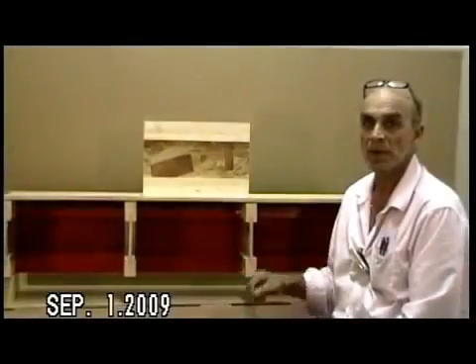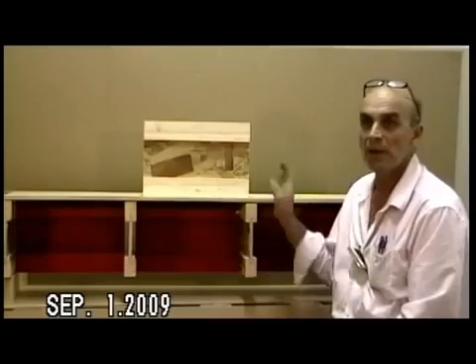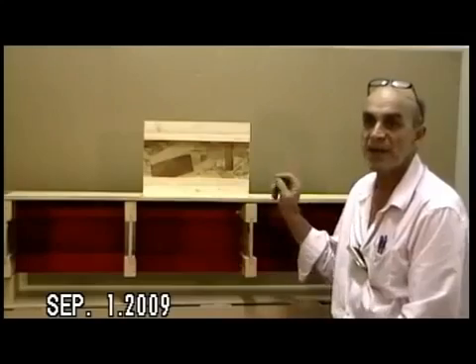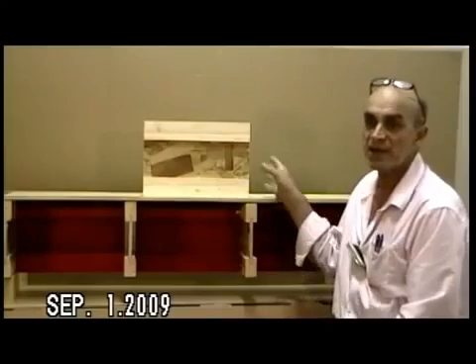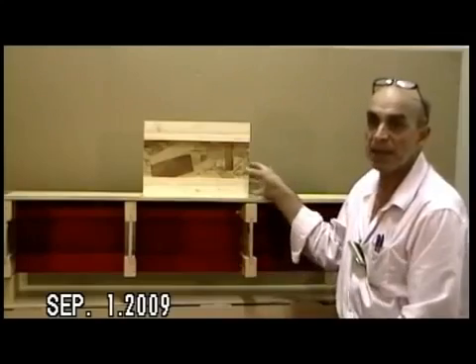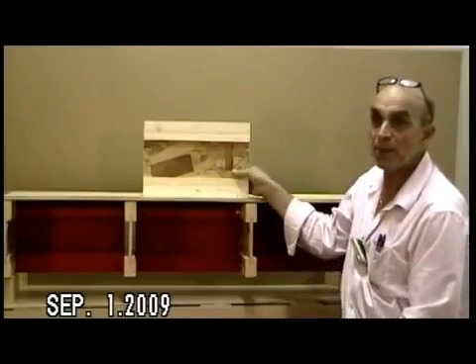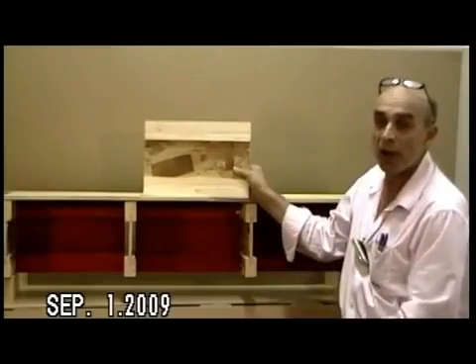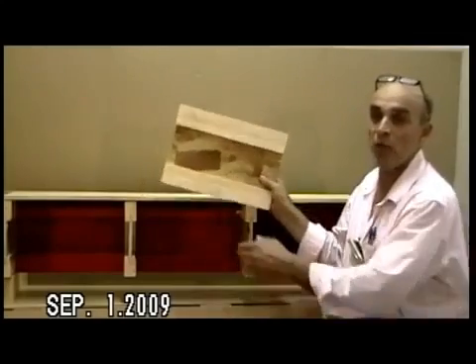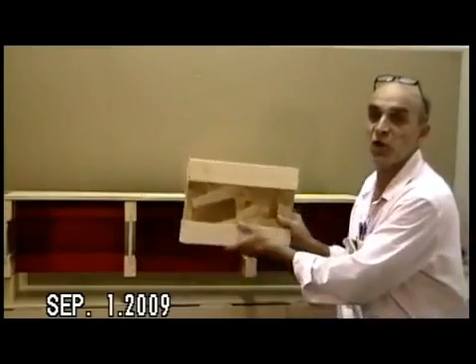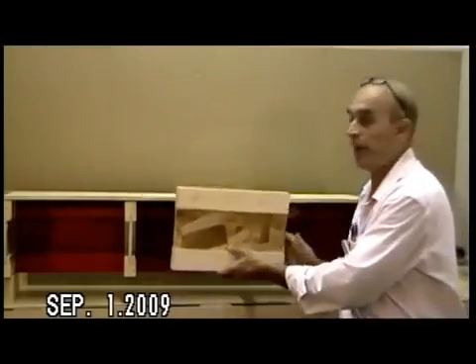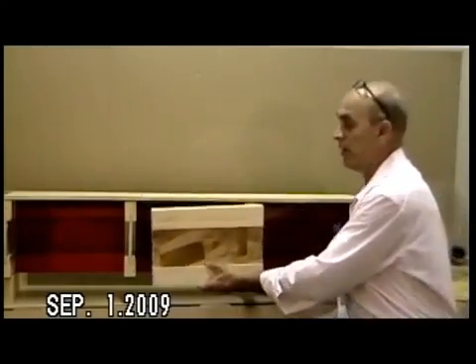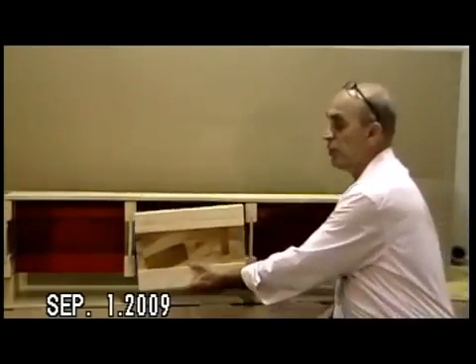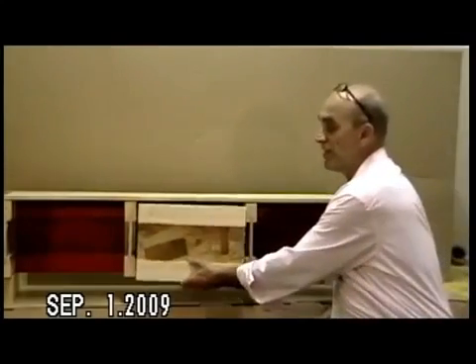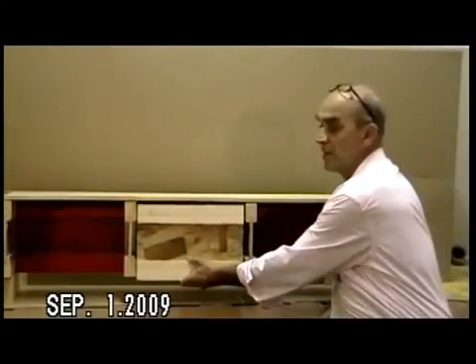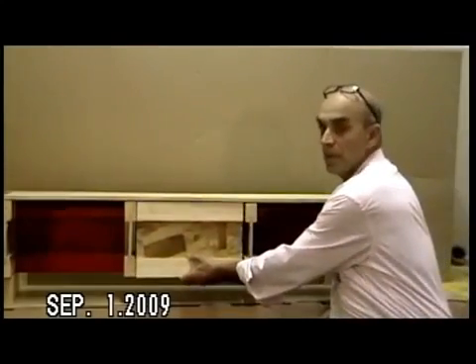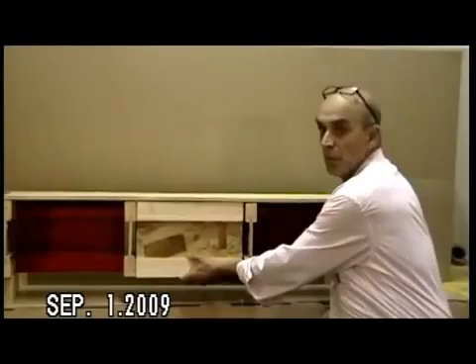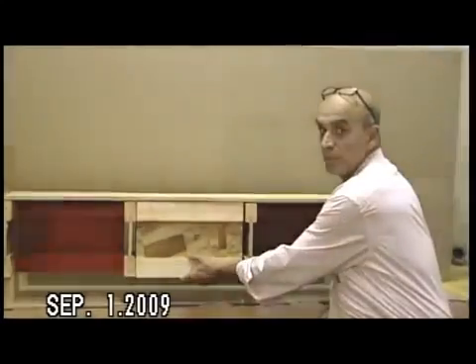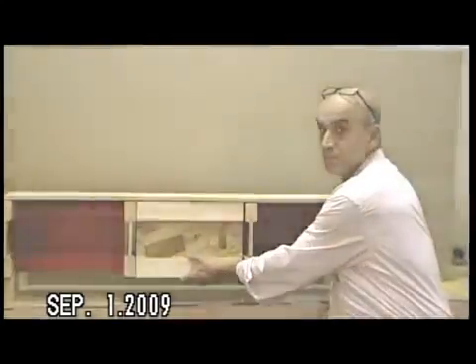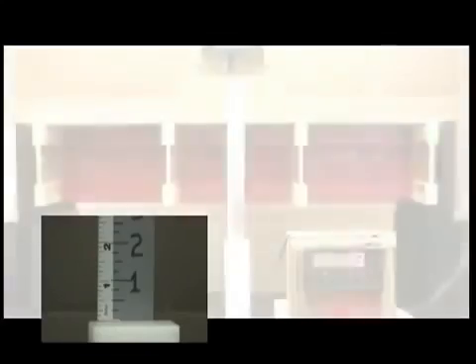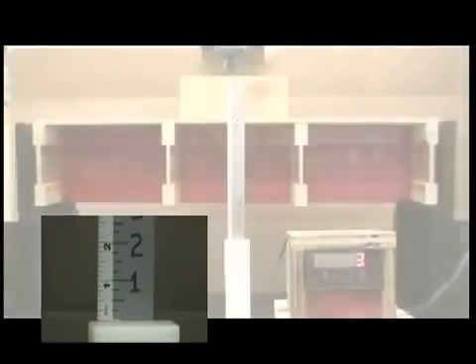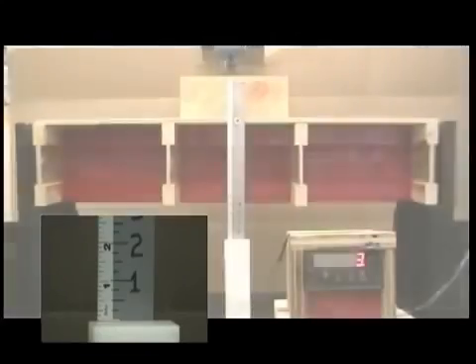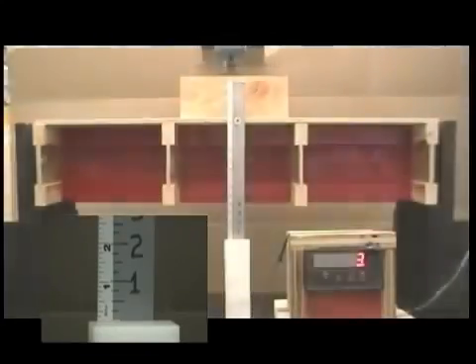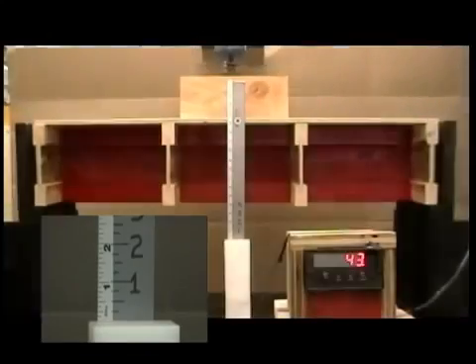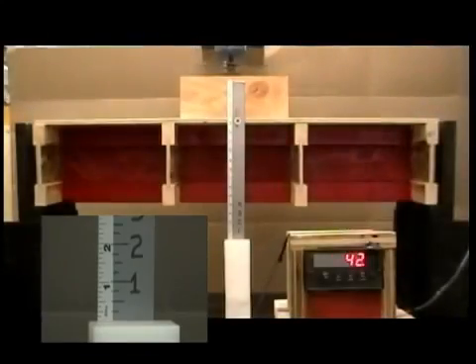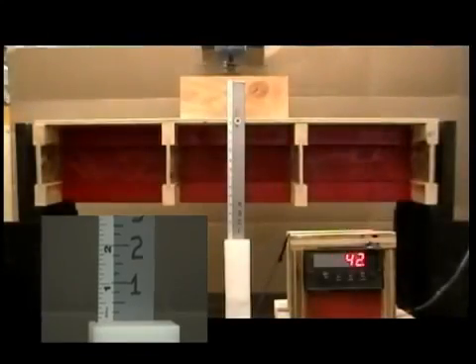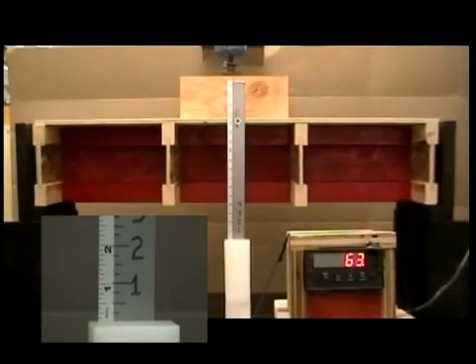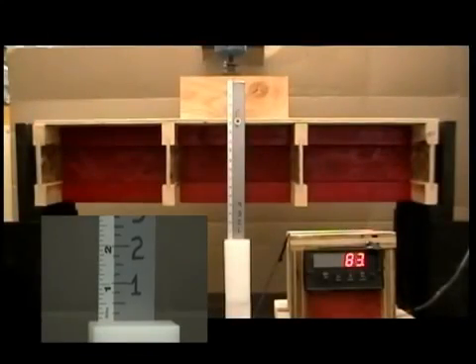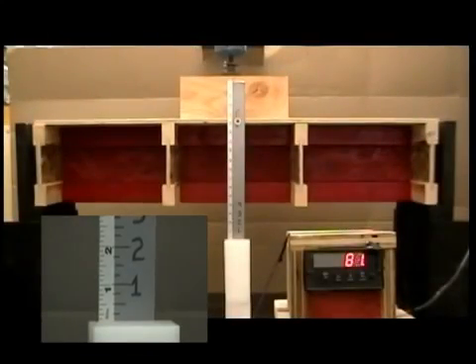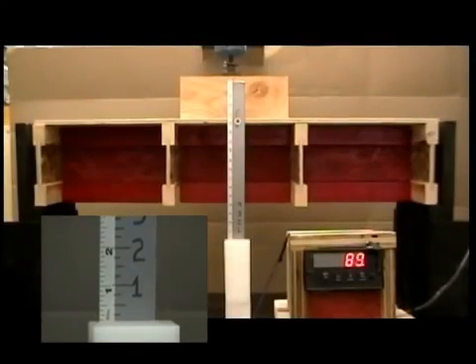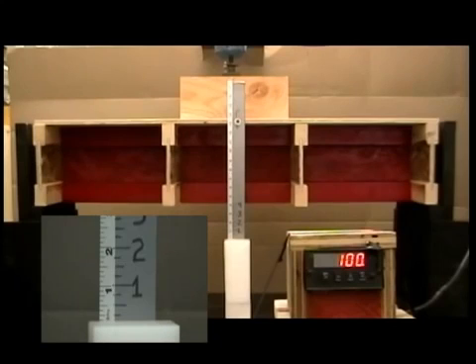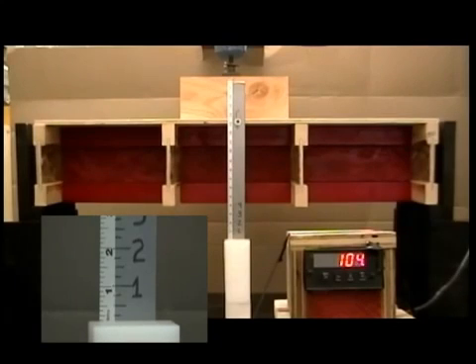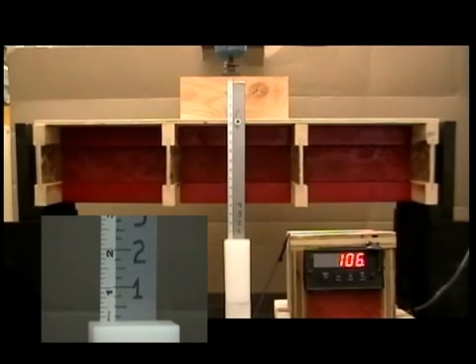The second assembly is blocking, which is toenailed to the joists.